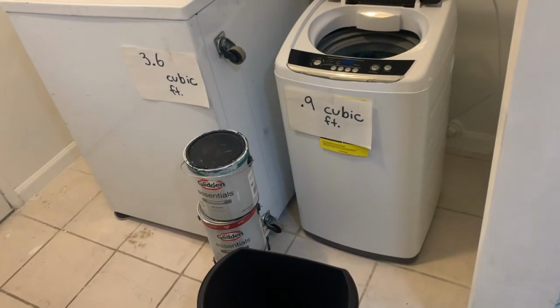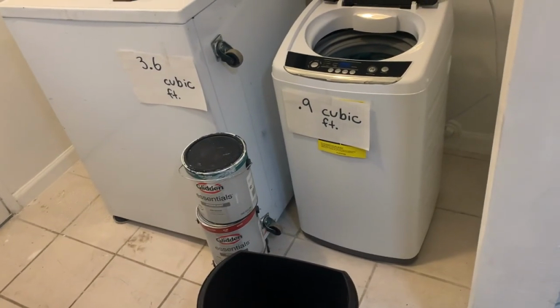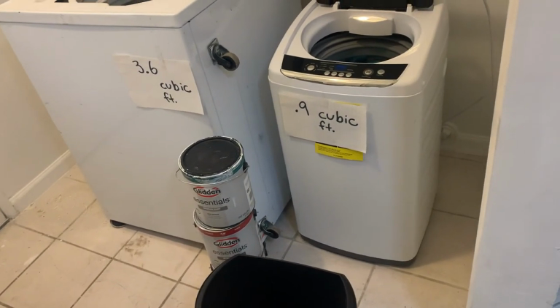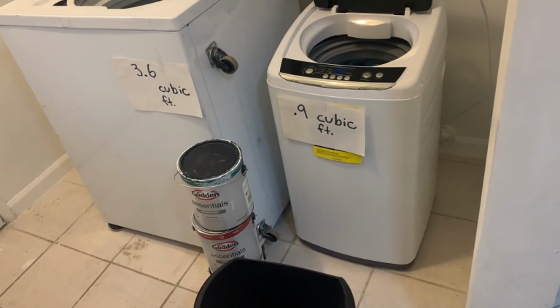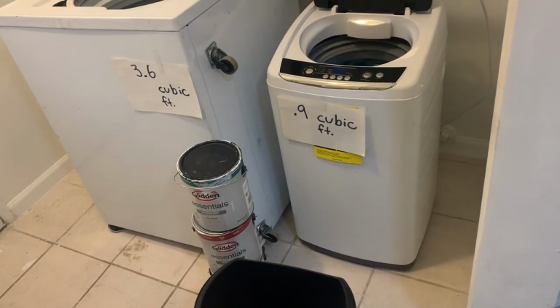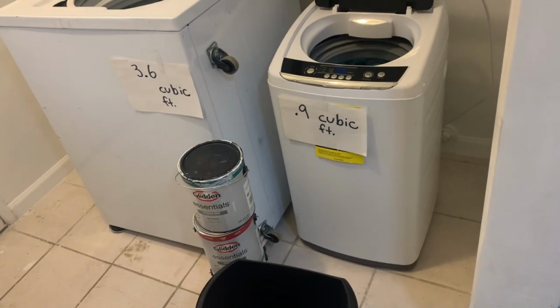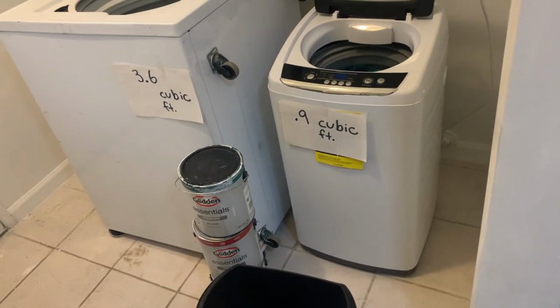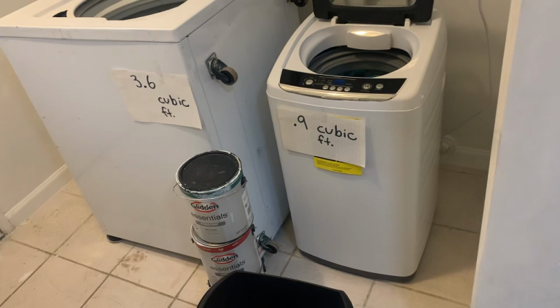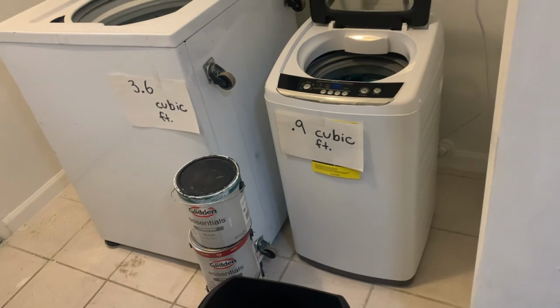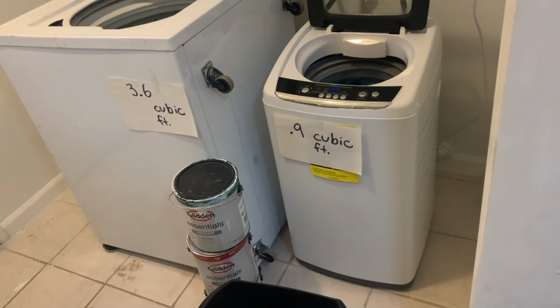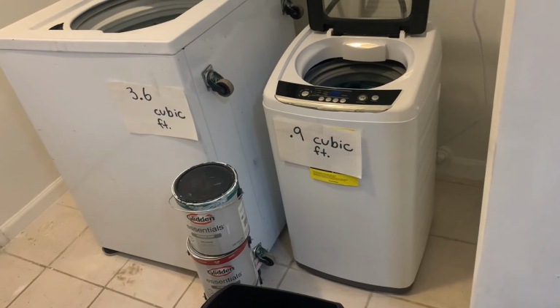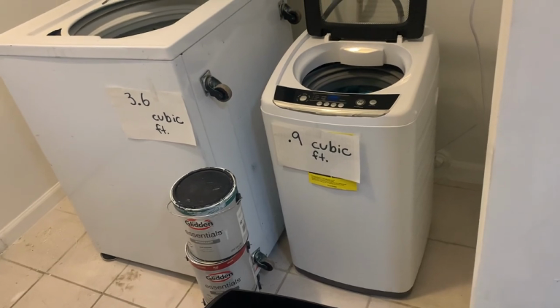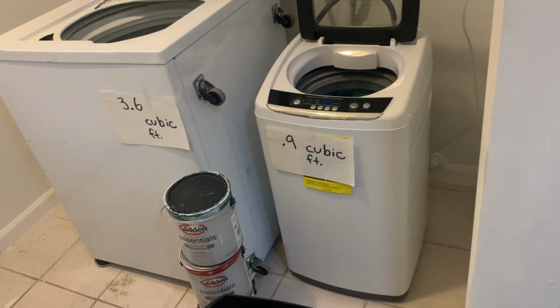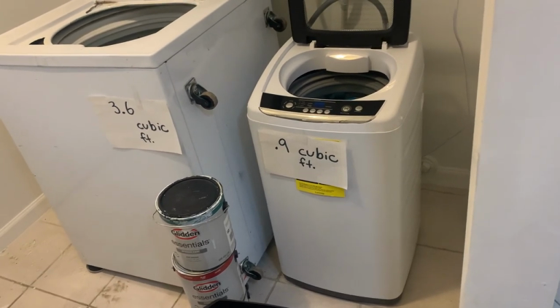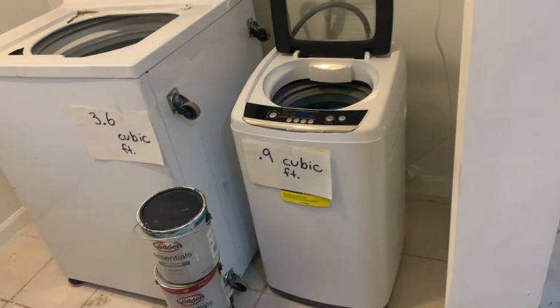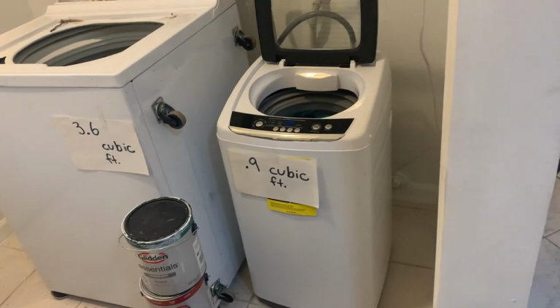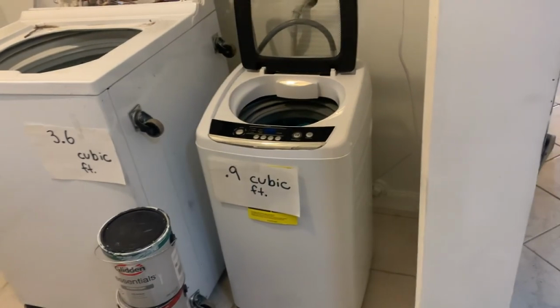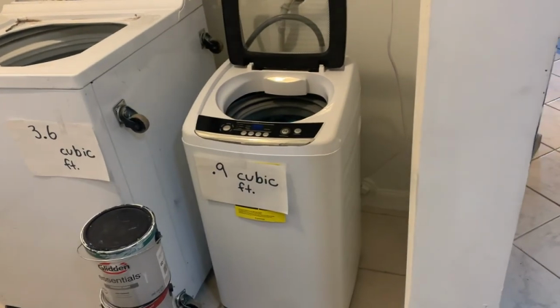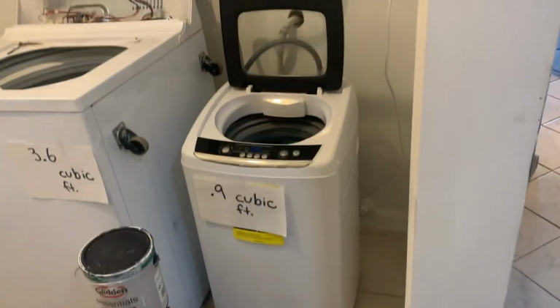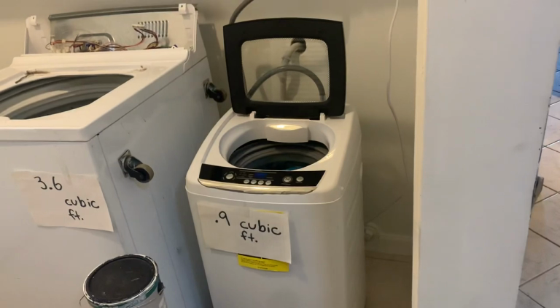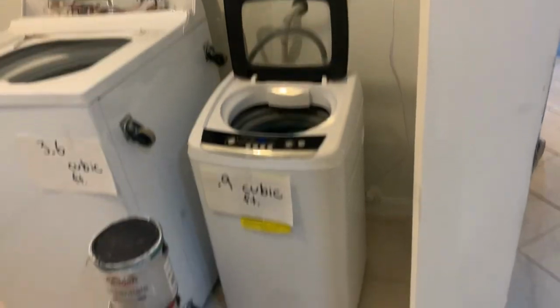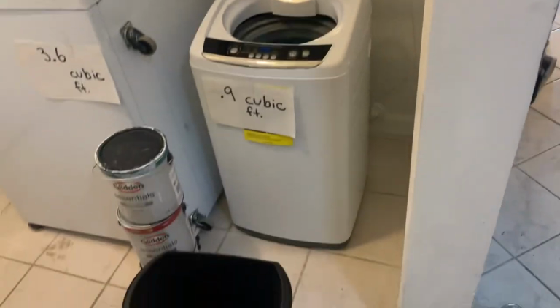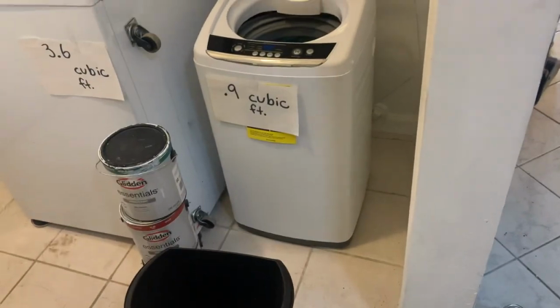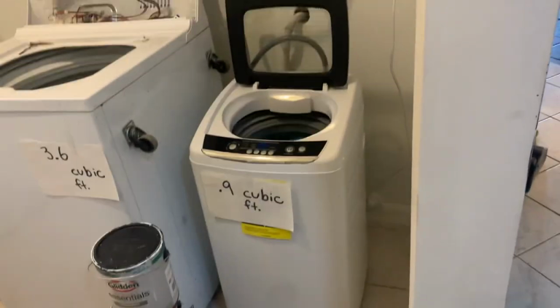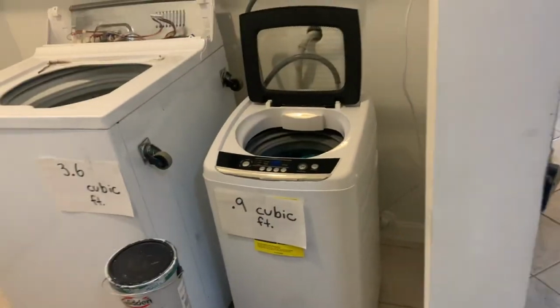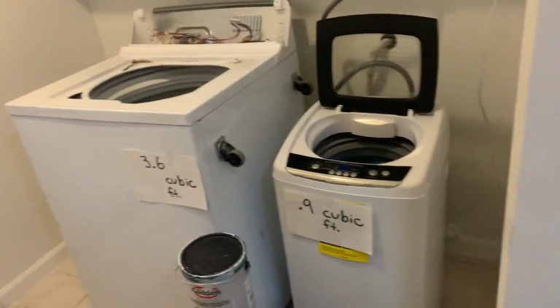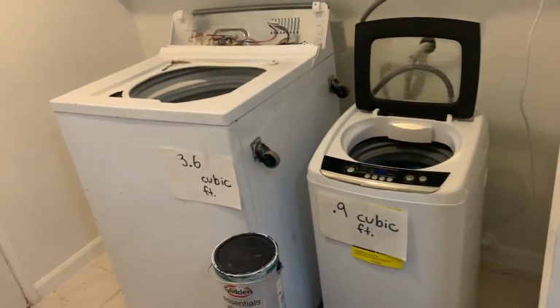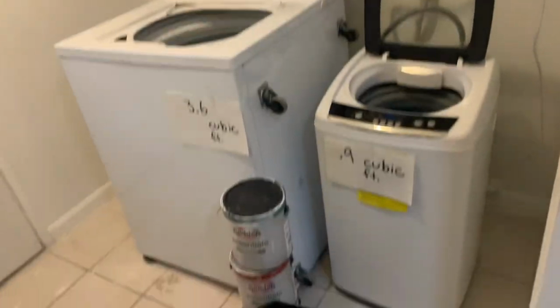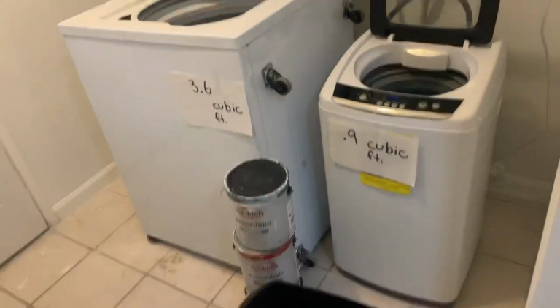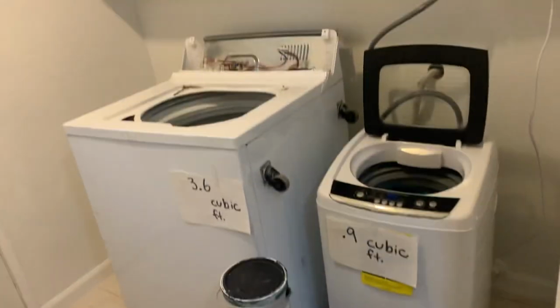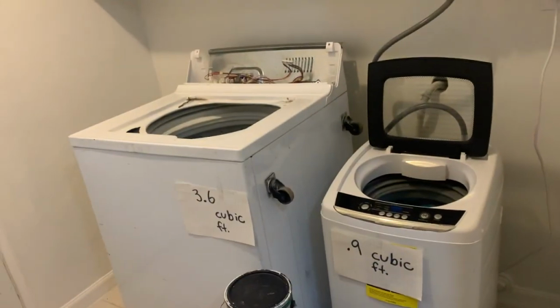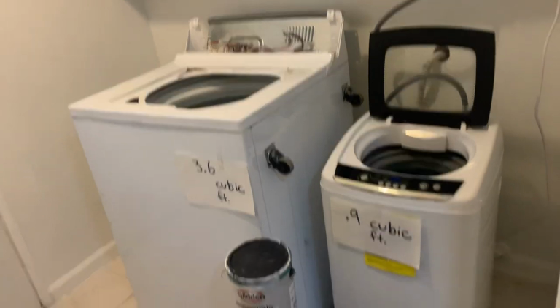This has been a comparison and a very visual demonstration of how big a portable washer machine is and what can fit versus a regular full-sized washer machine.